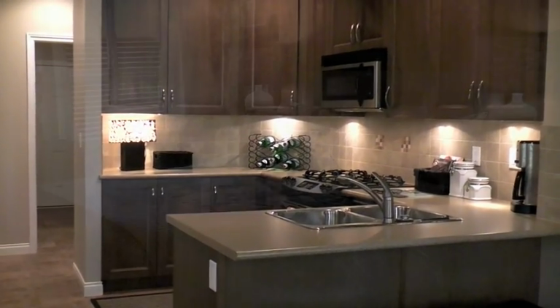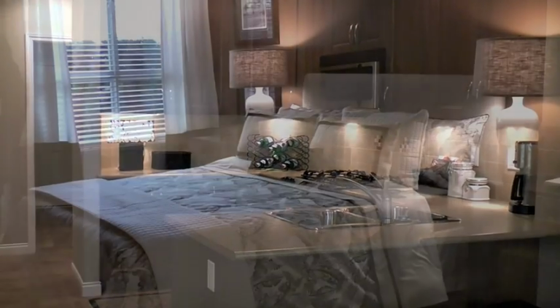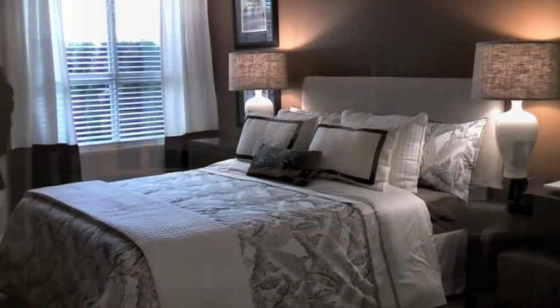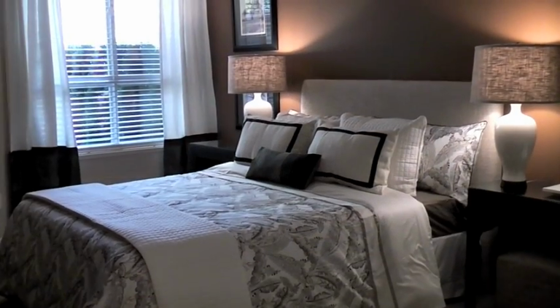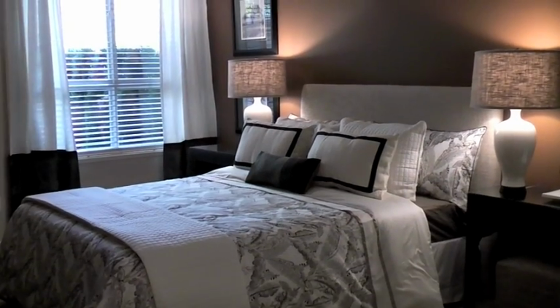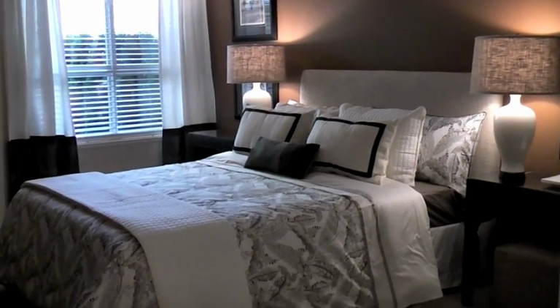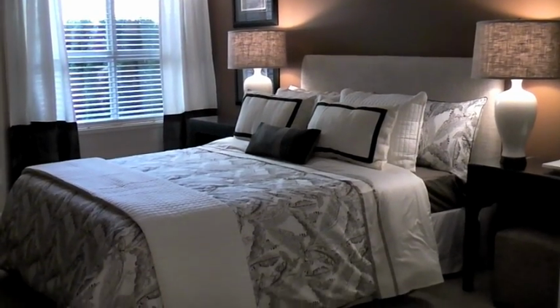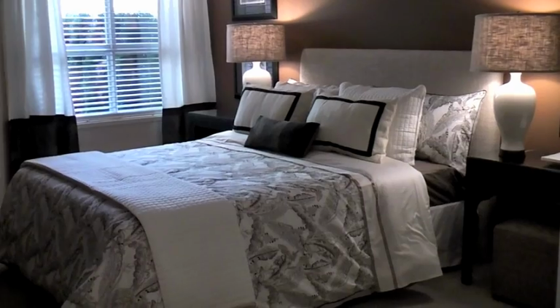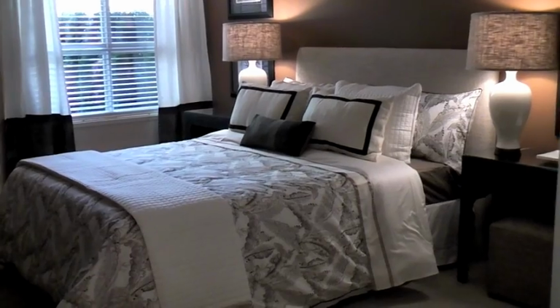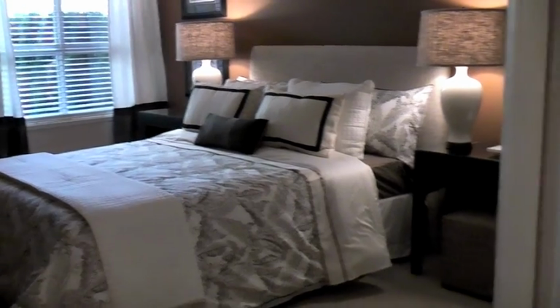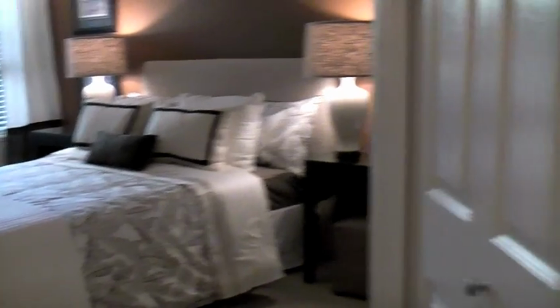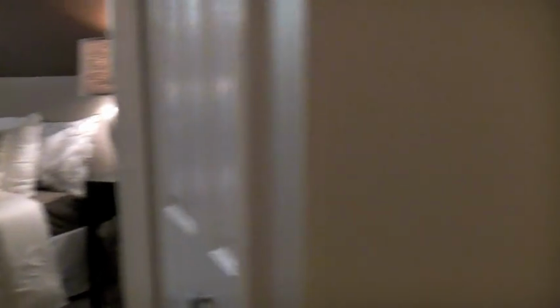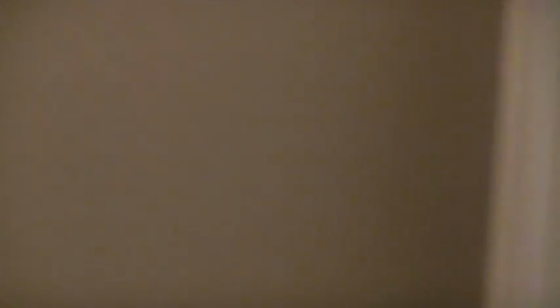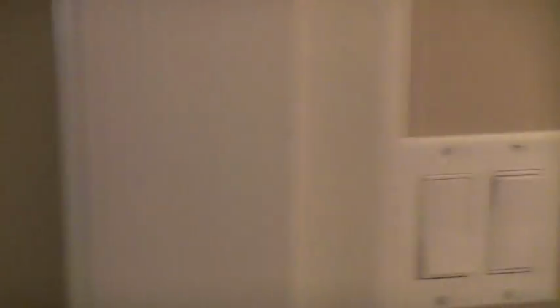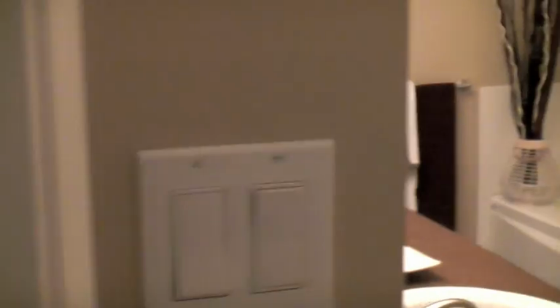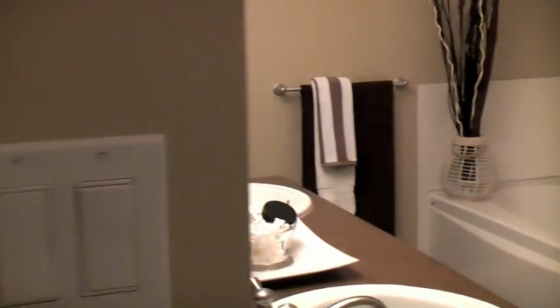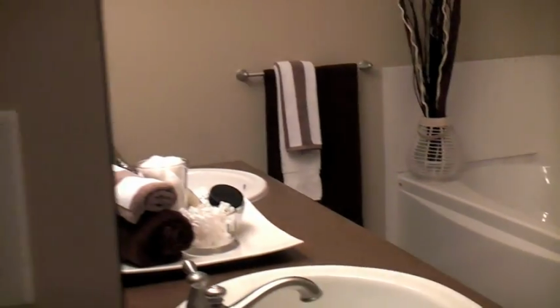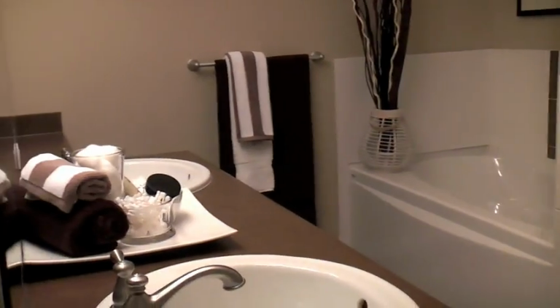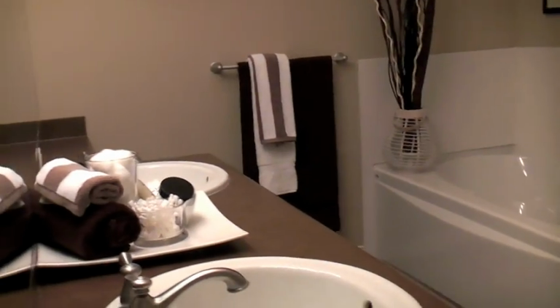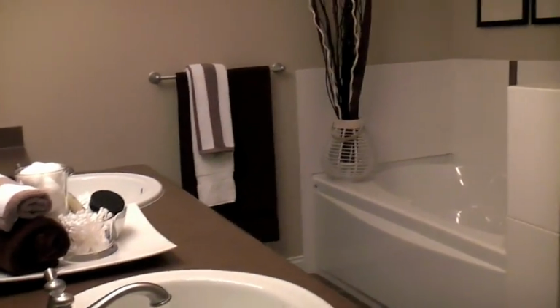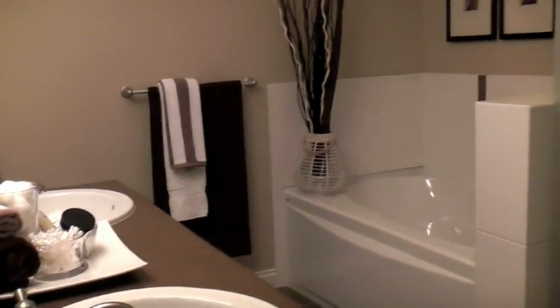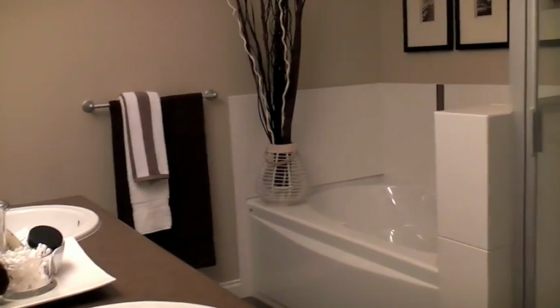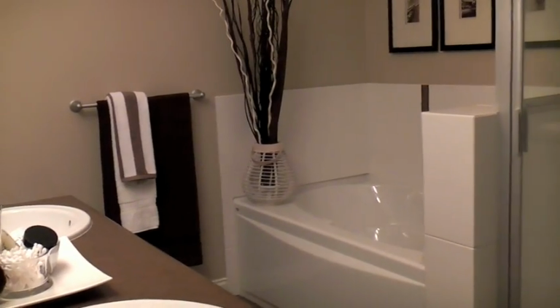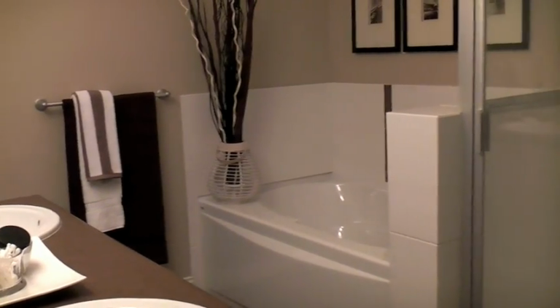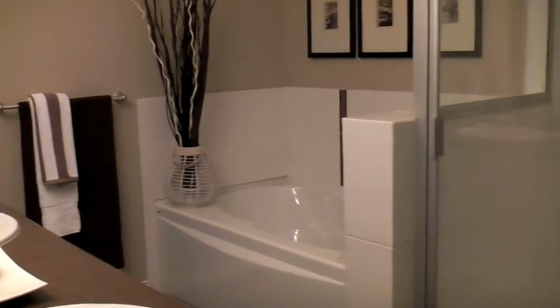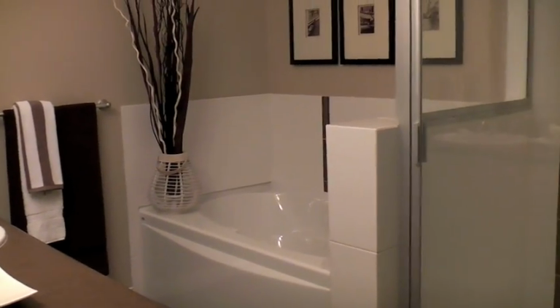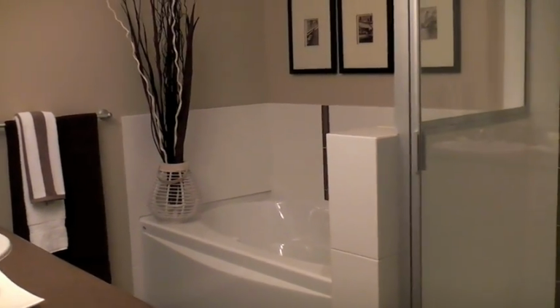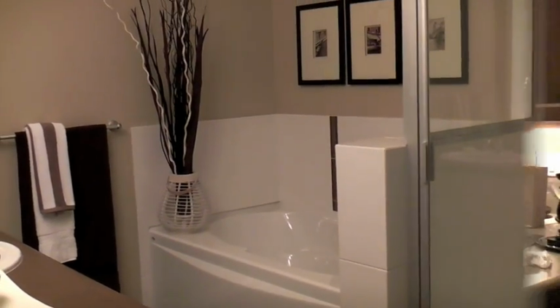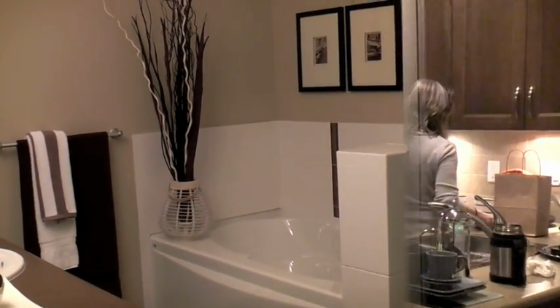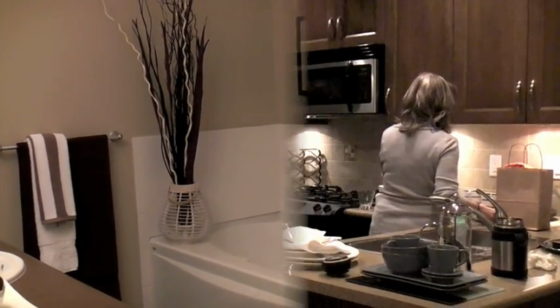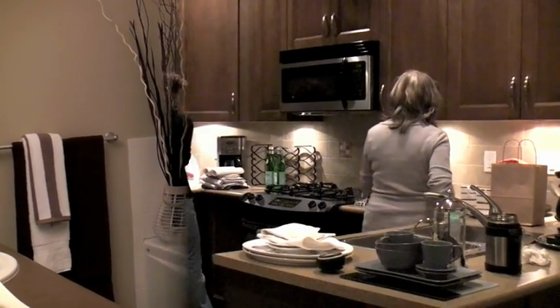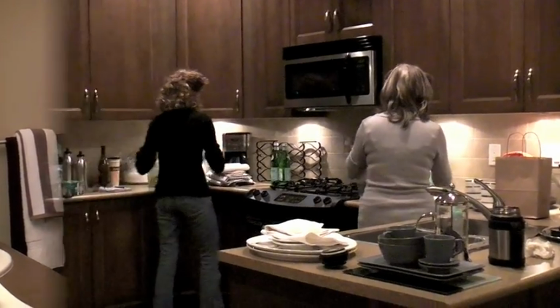The master bedroom is huge and private, and it also comes with its own walk-in closet. It's got a luxury ensuite complete with soaker tub, separate shower, and two sinks.